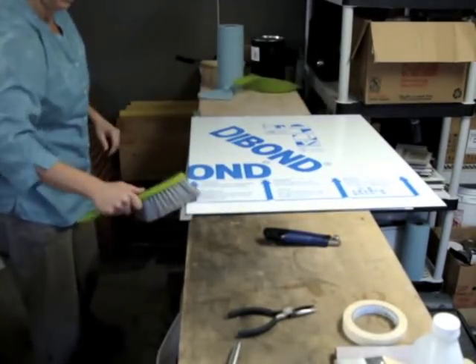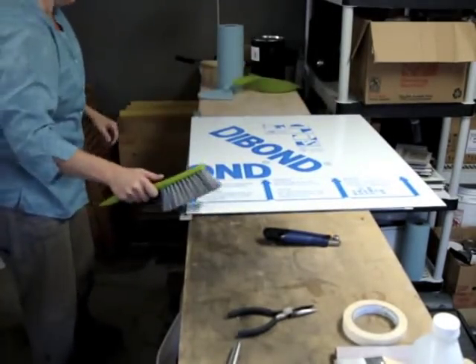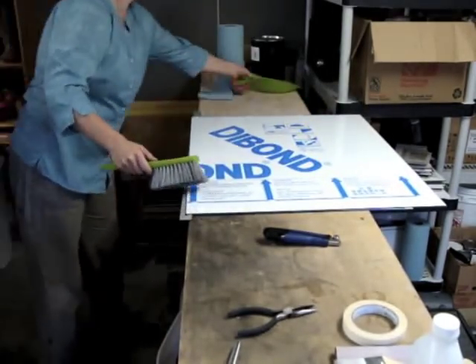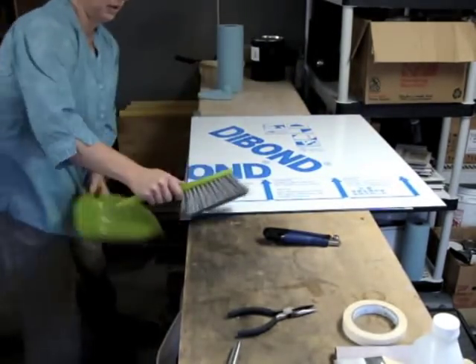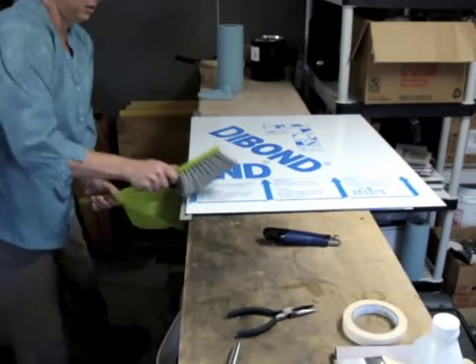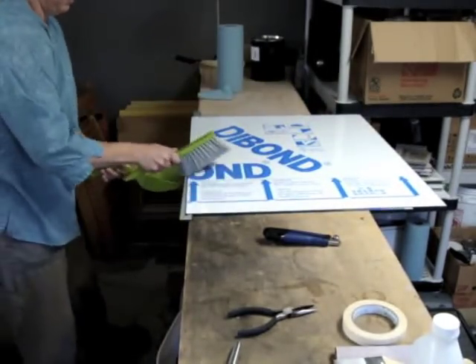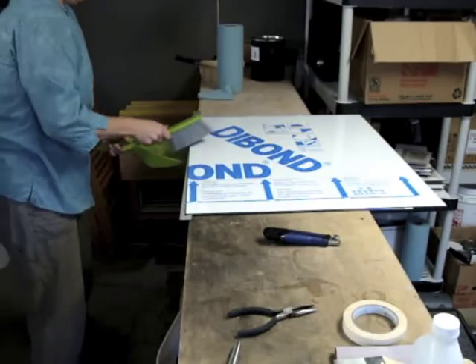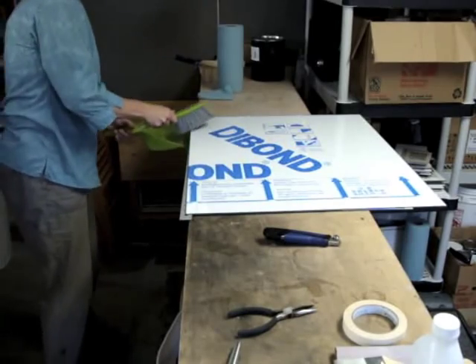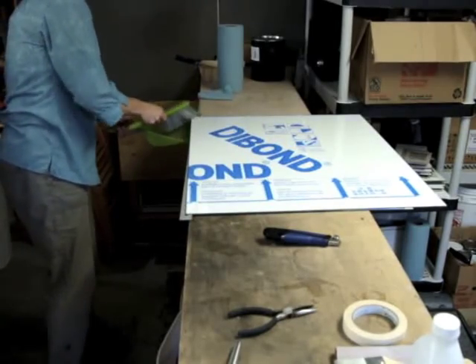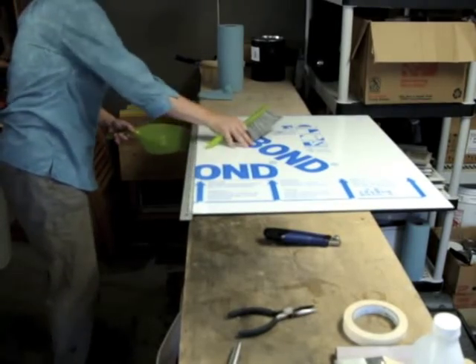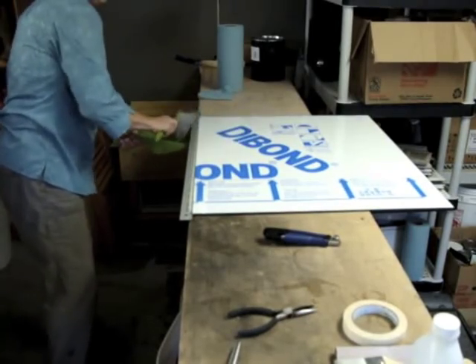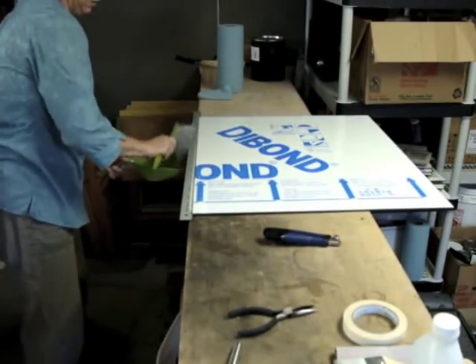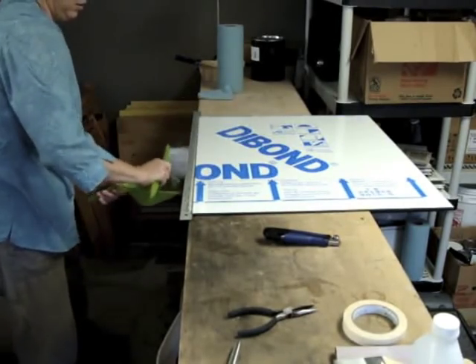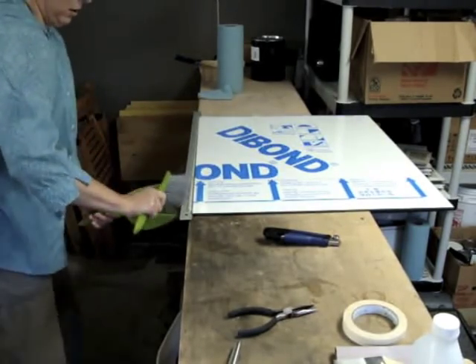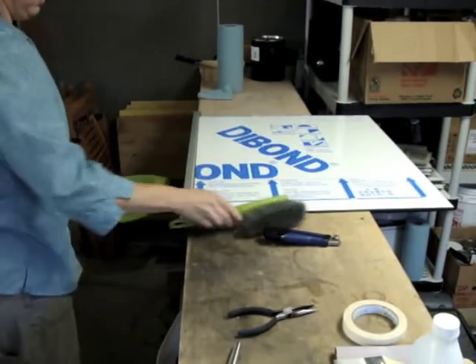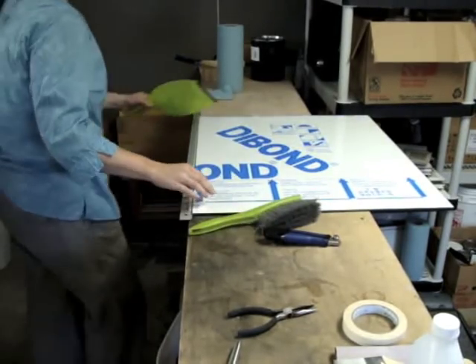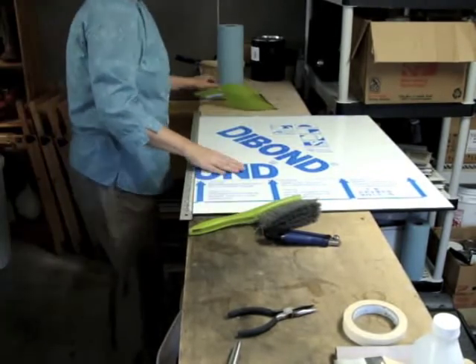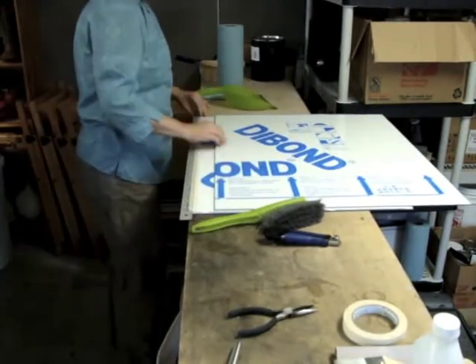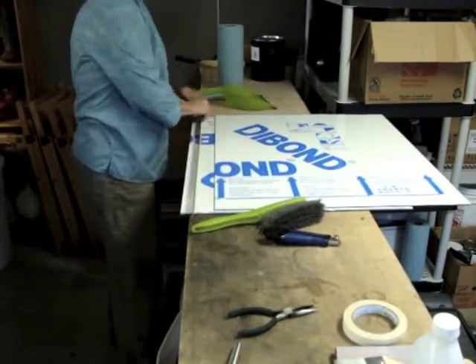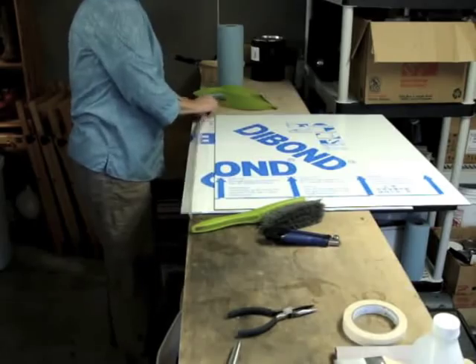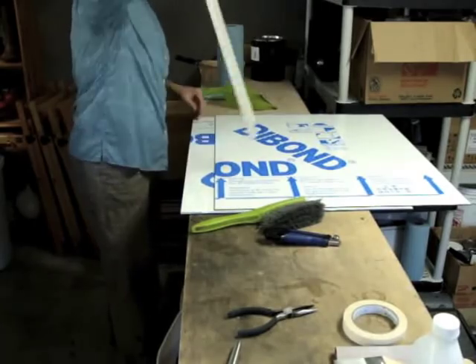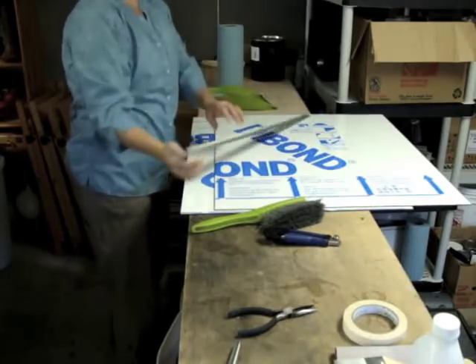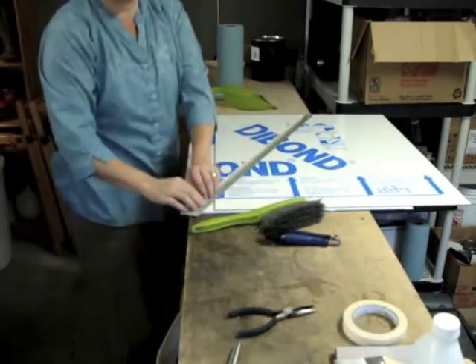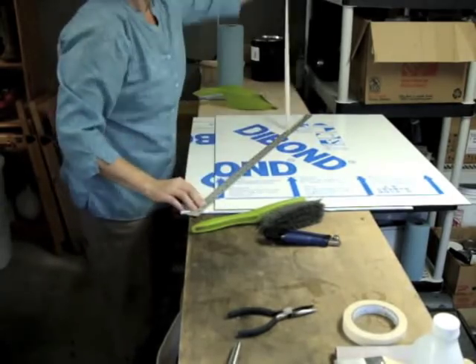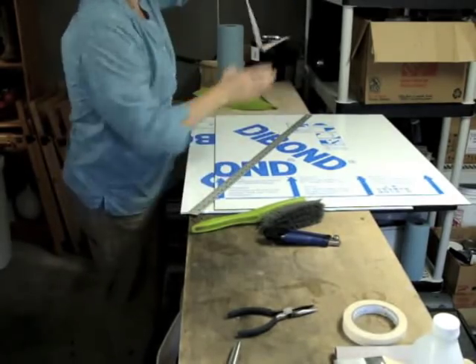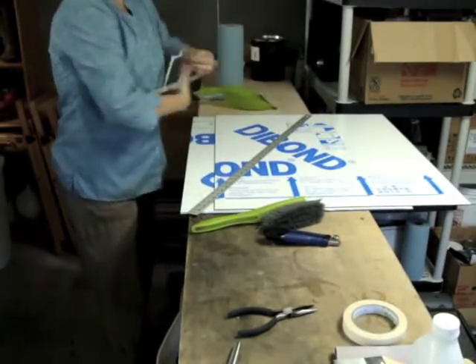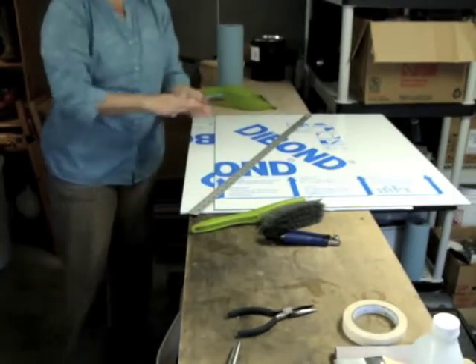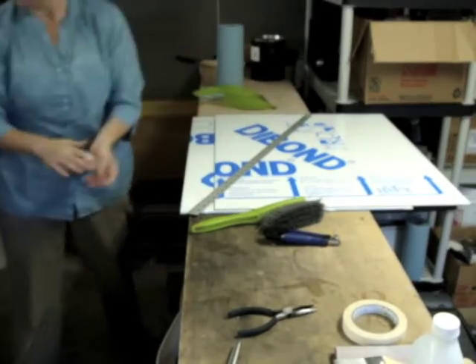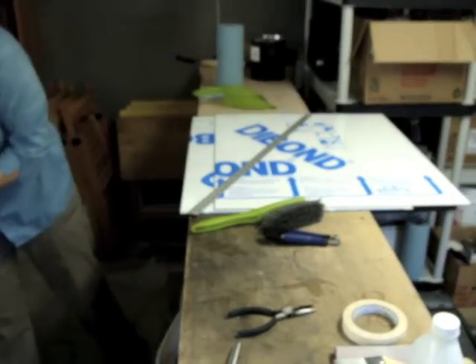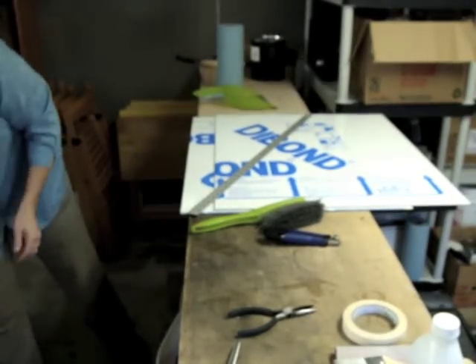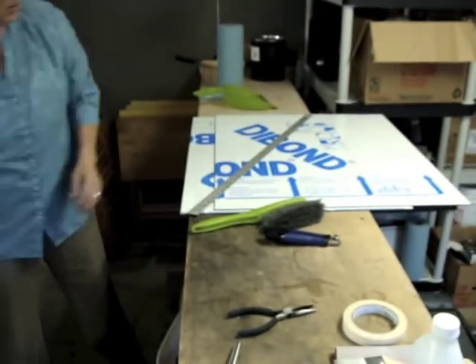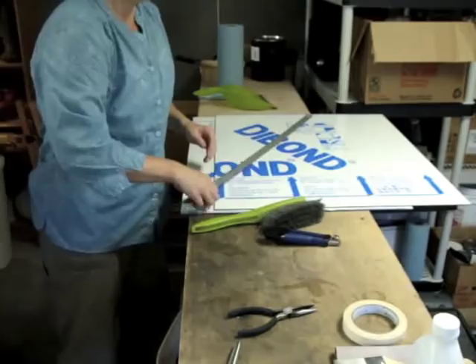Success — two pieces of Dibond panel. The edges are rough and have aluminum shavings on them, so I'm going to make sure all those shavings end up in the garbage and not getting inhaled or stepped on by a person or a dog.